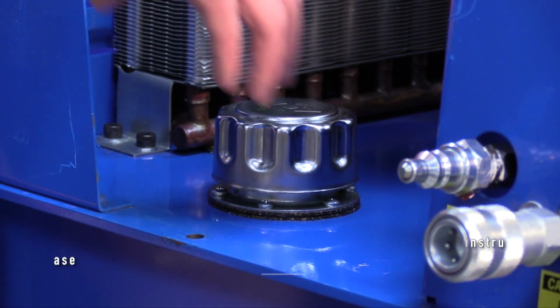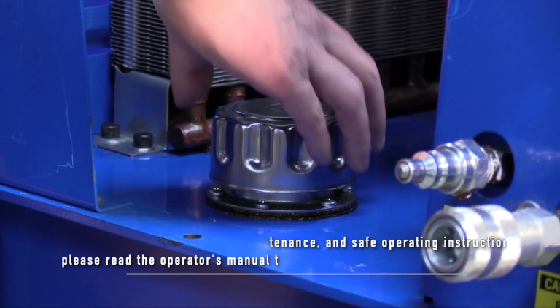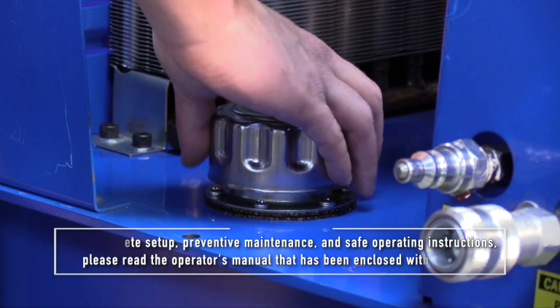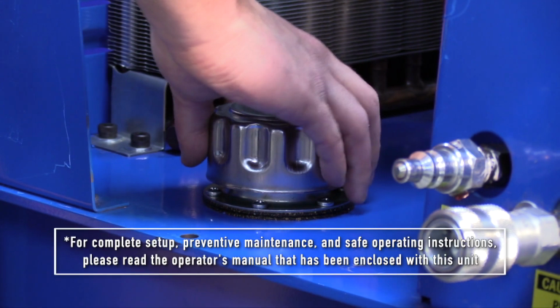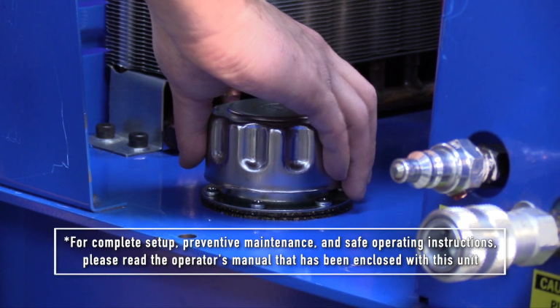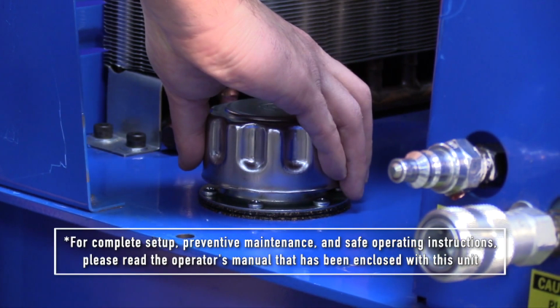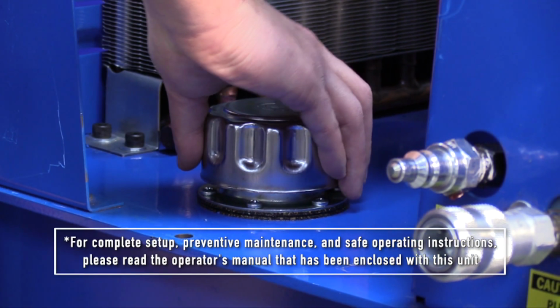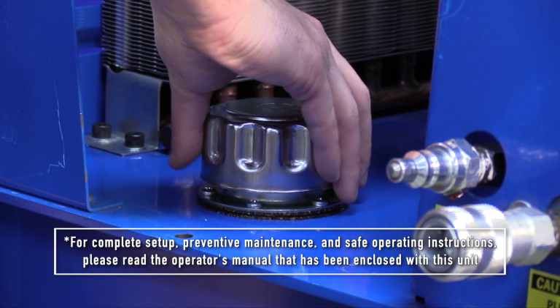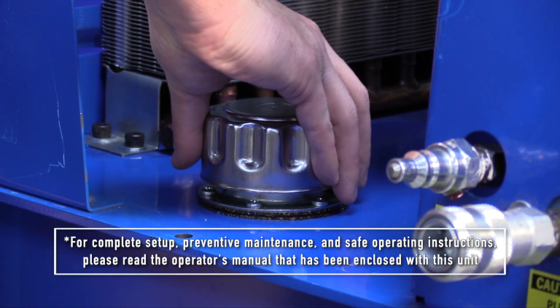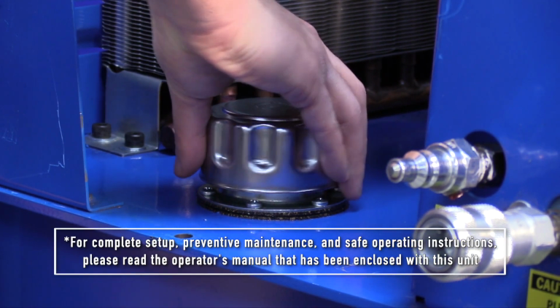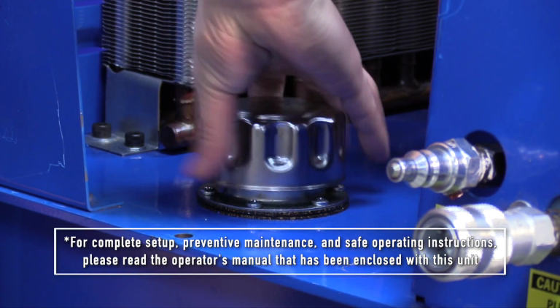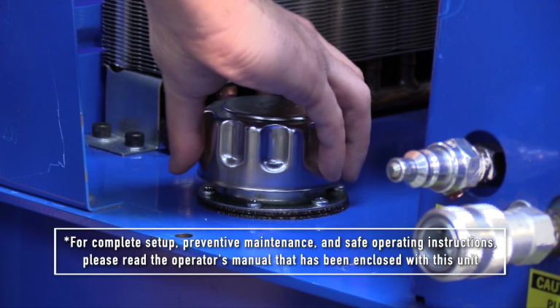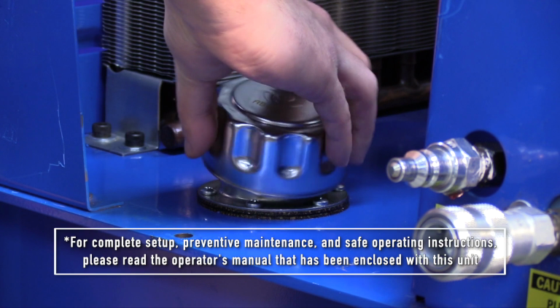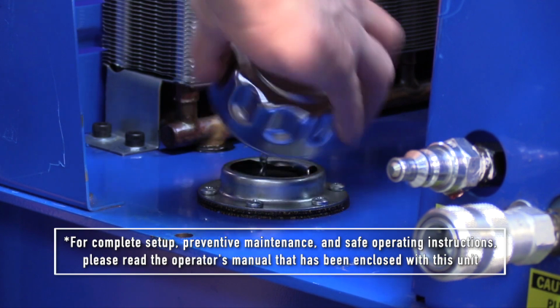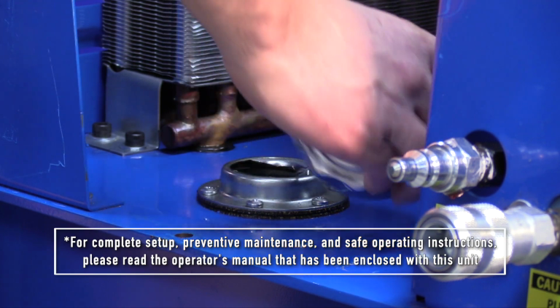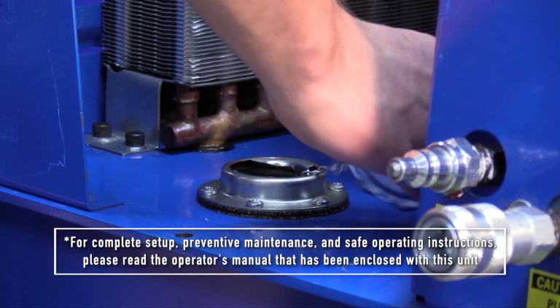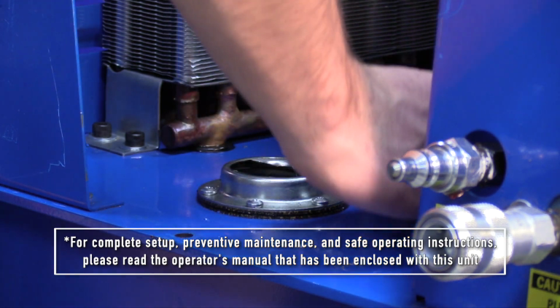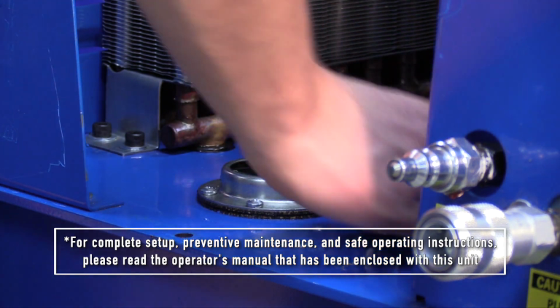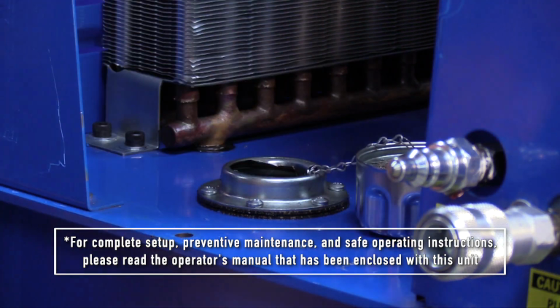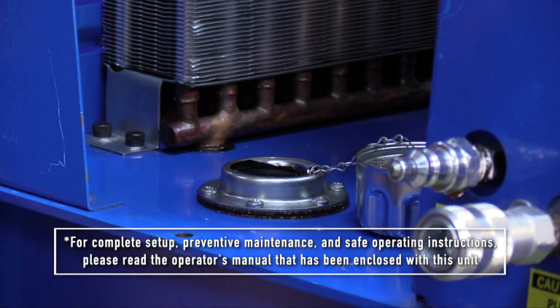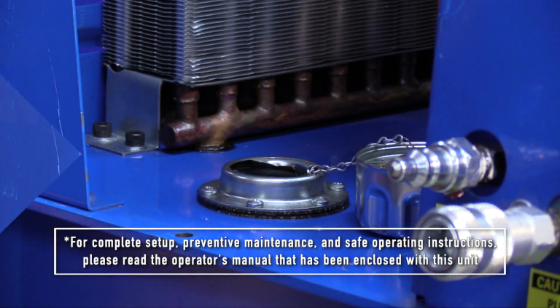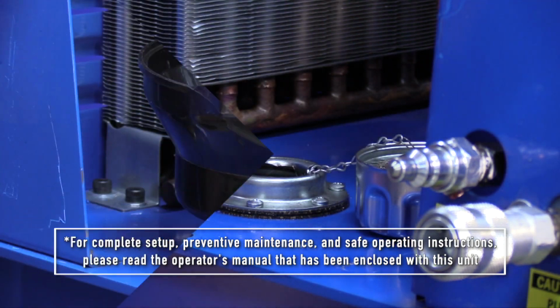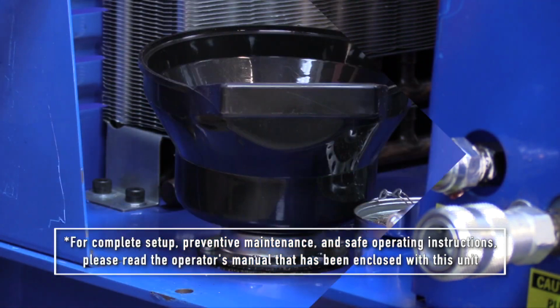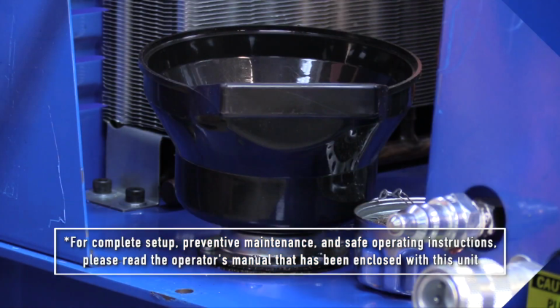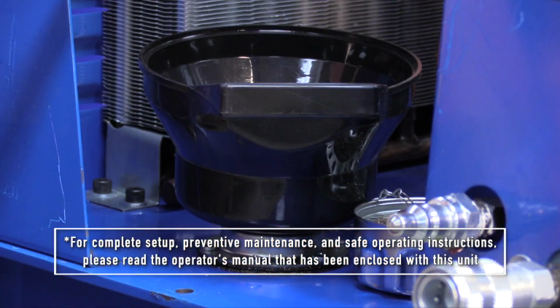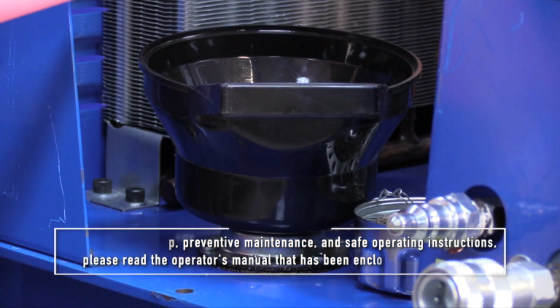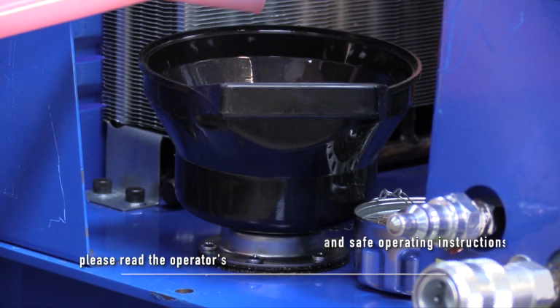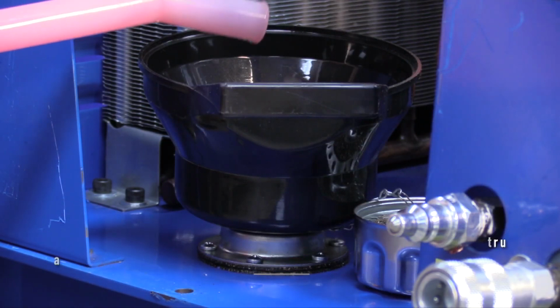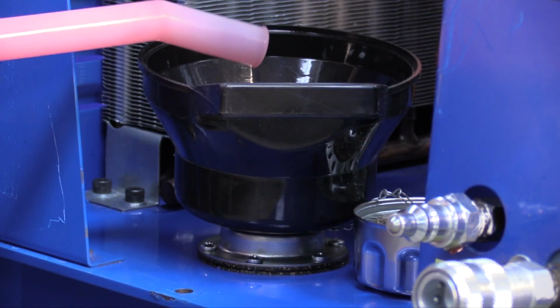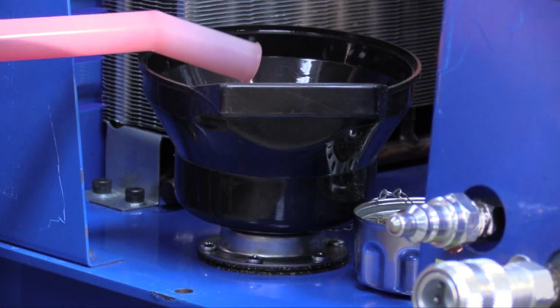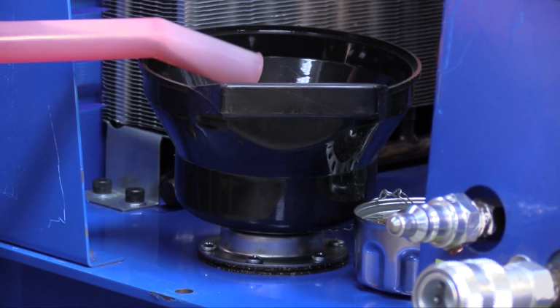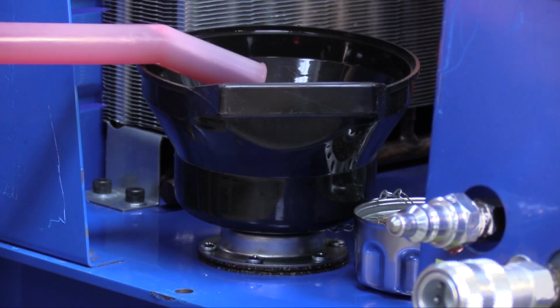After removing the cover from the 918, to fill the unit, remove the oil cap and fill with 20 to 22 gallons of automatic transmission fluid.